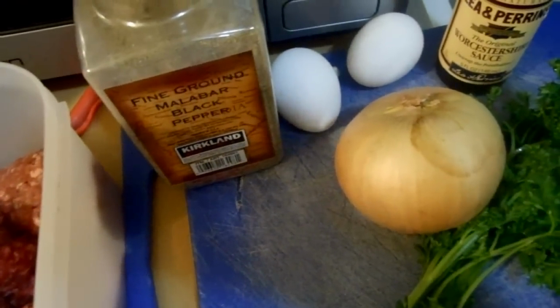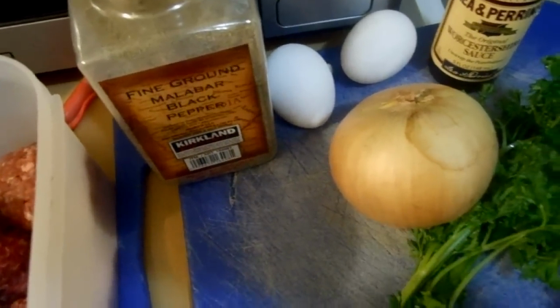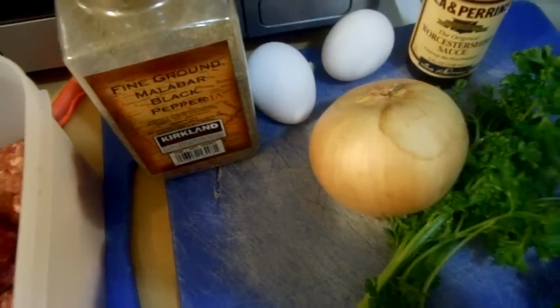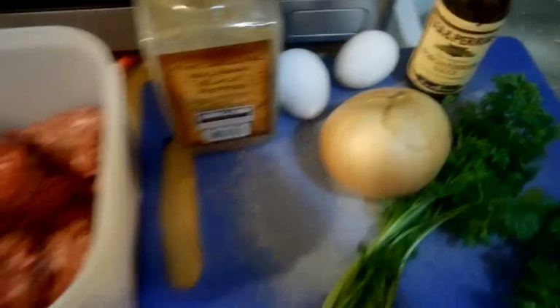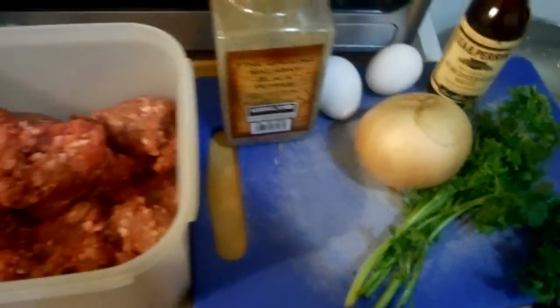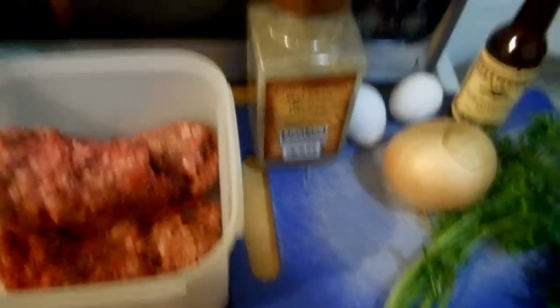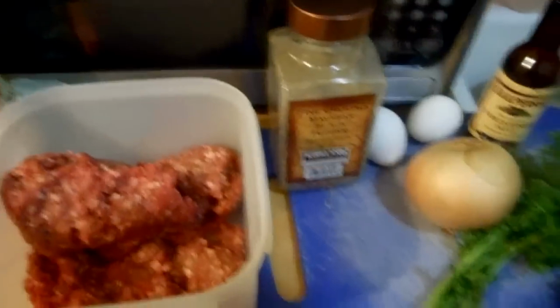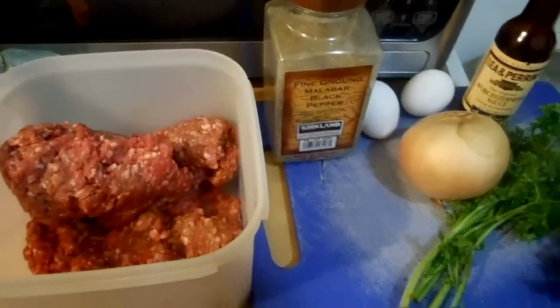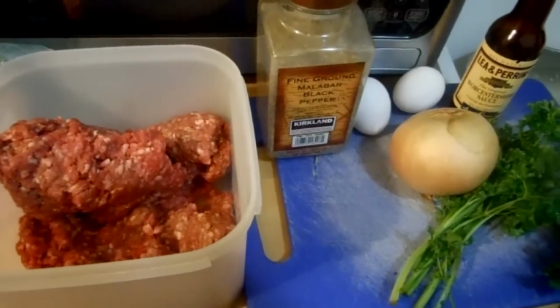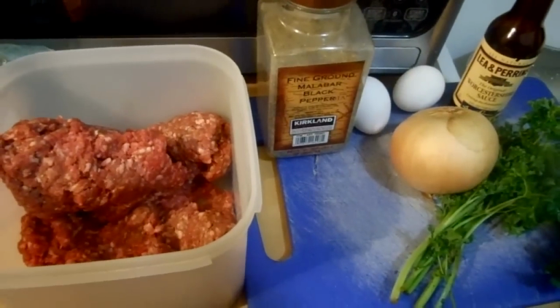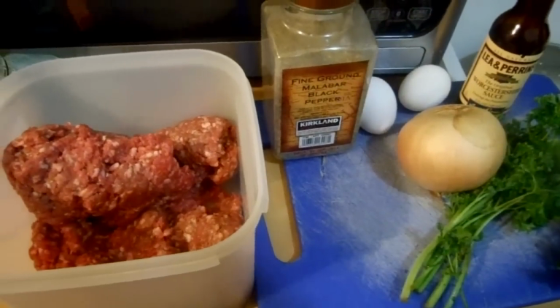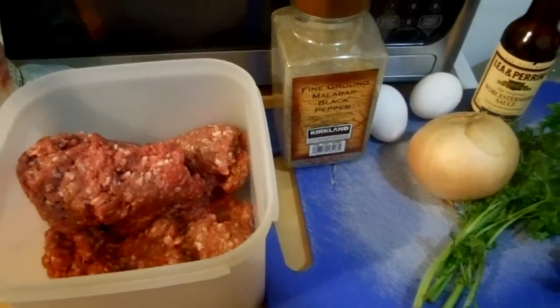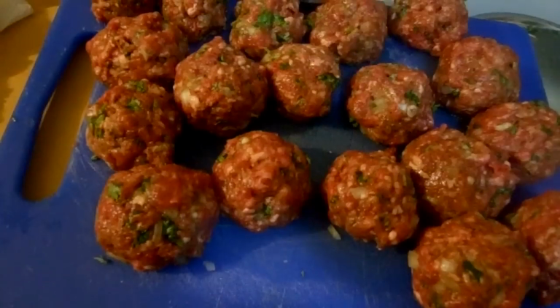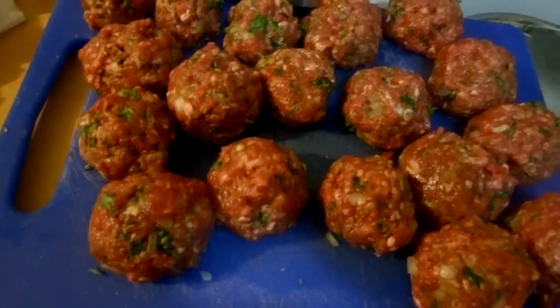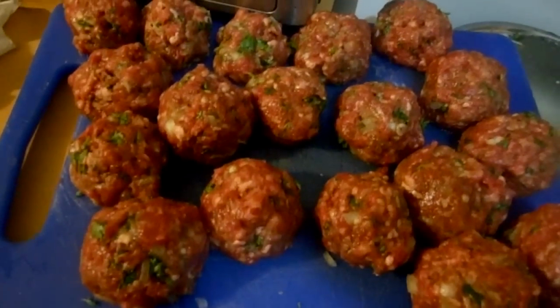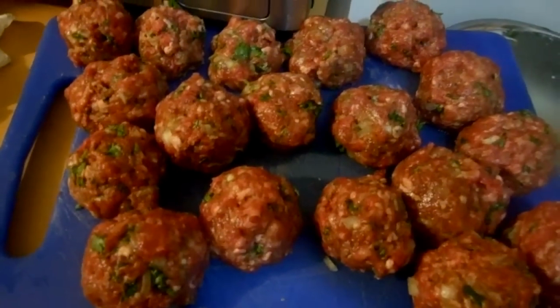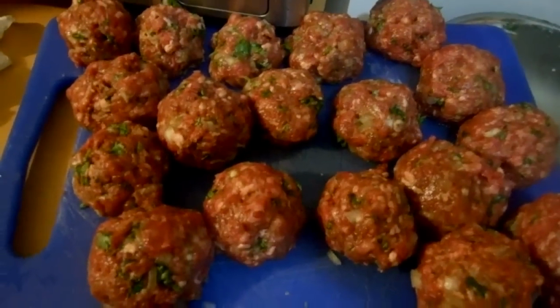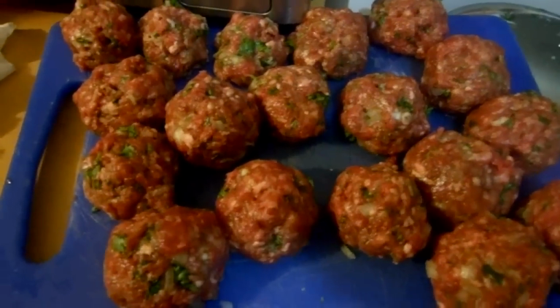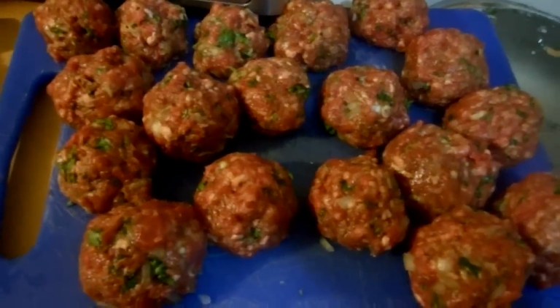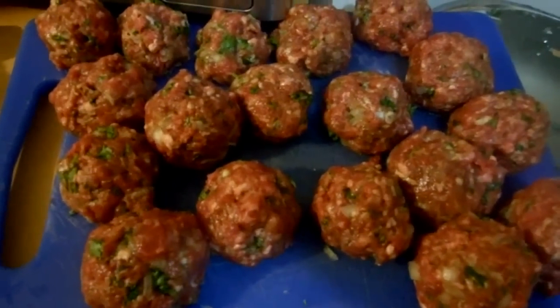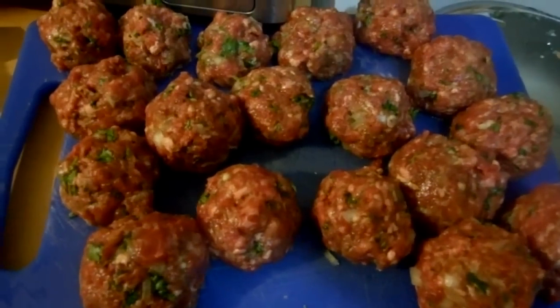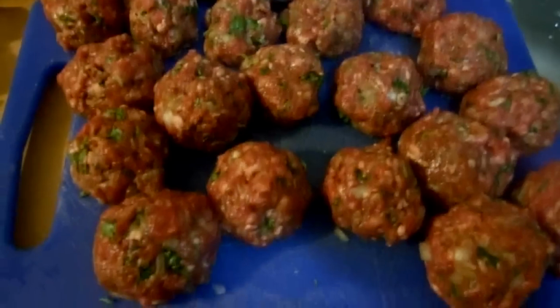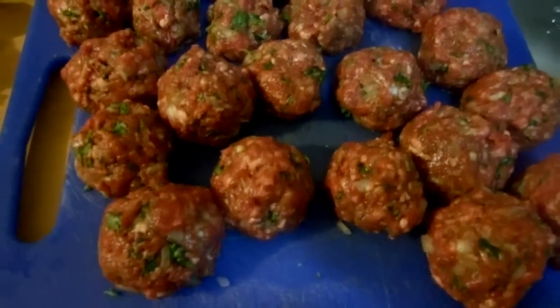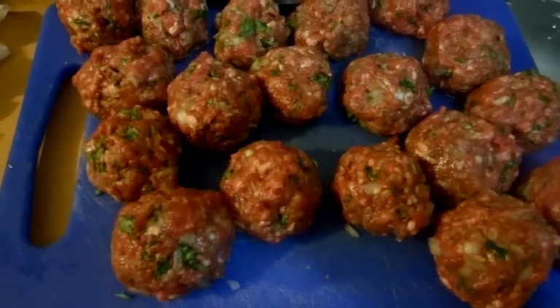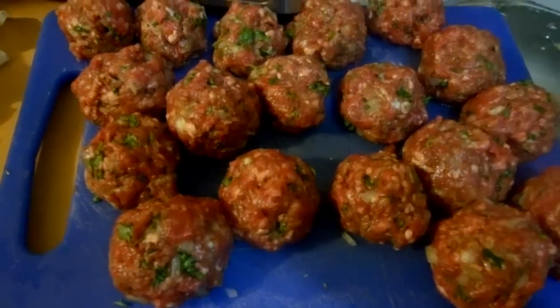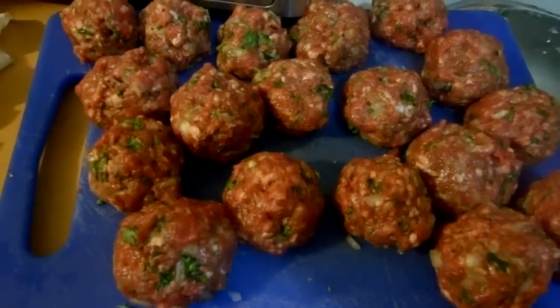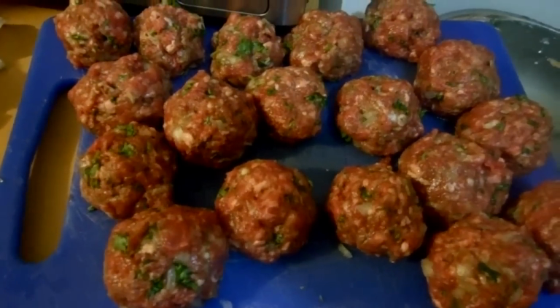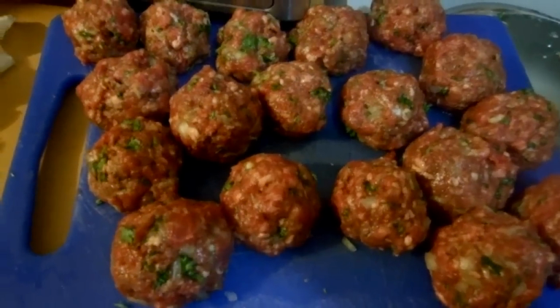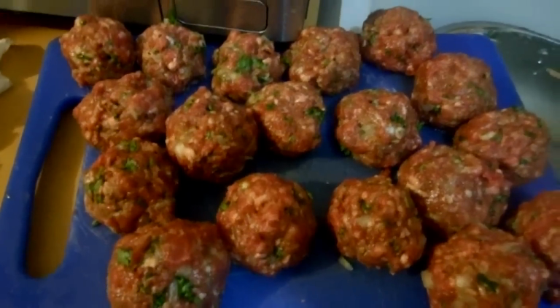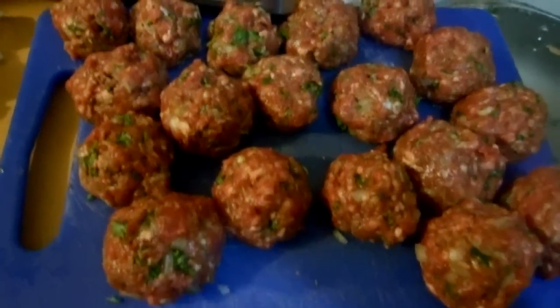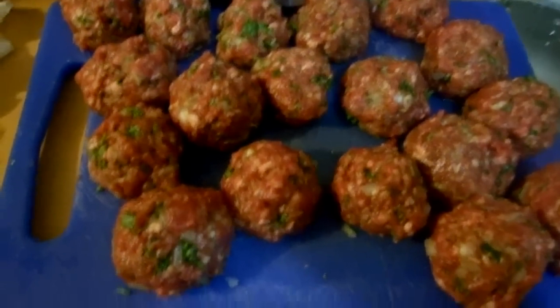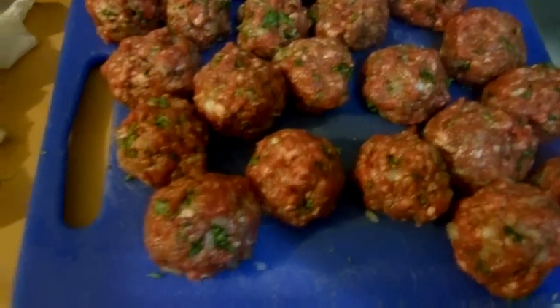And the two eggs. BAM! So they're done — they're rolled, rounded, and ready to go.